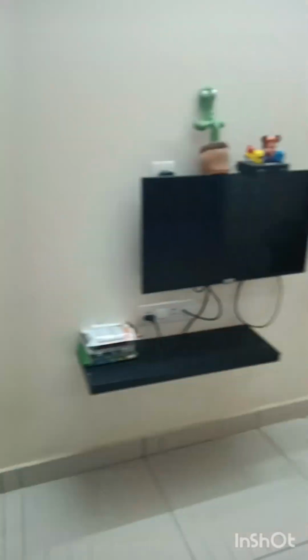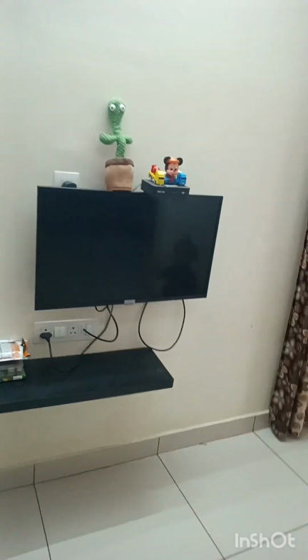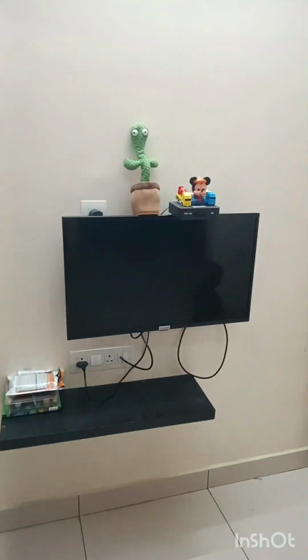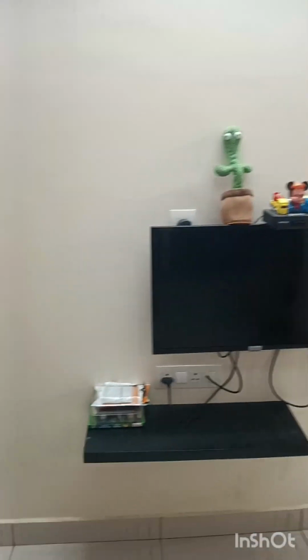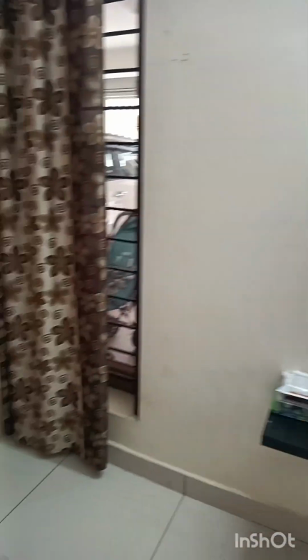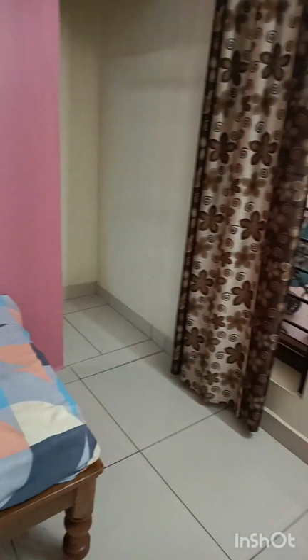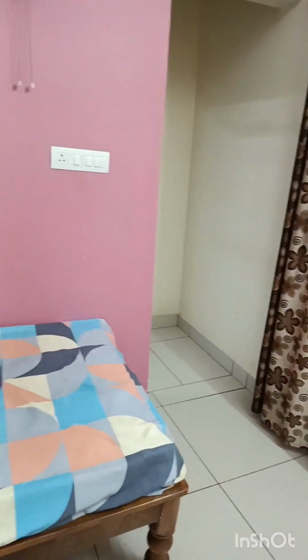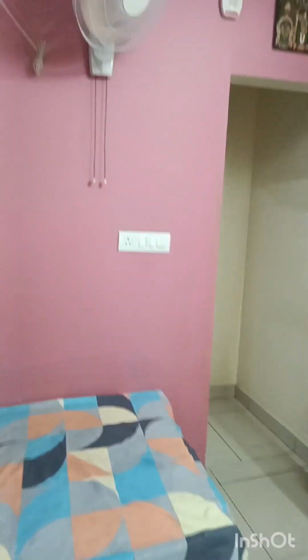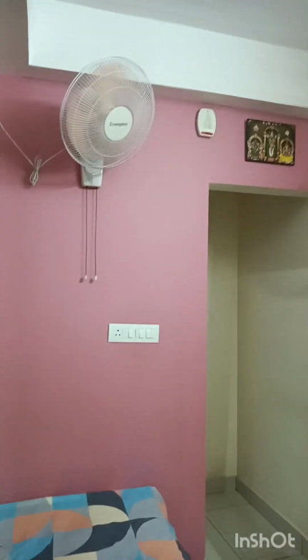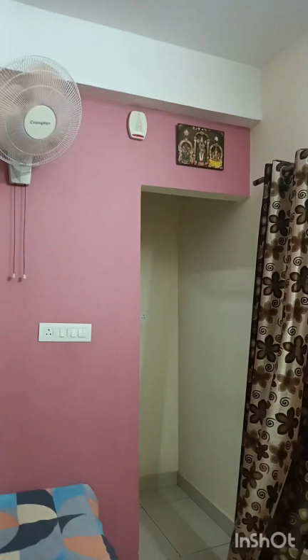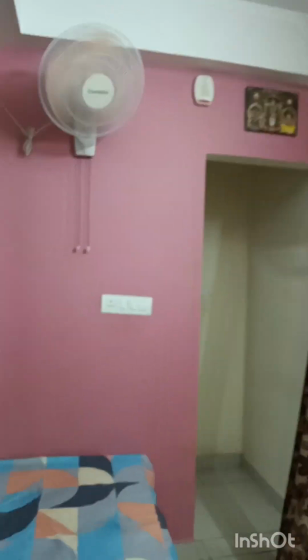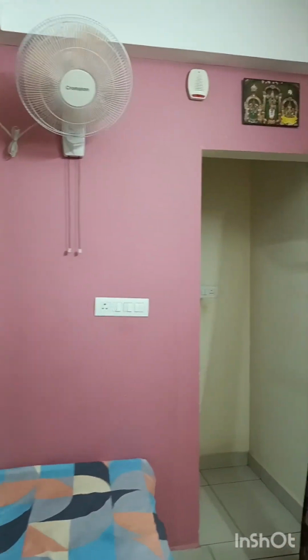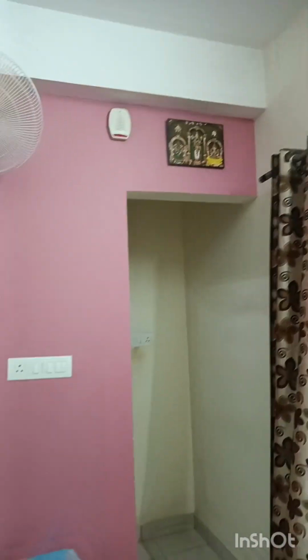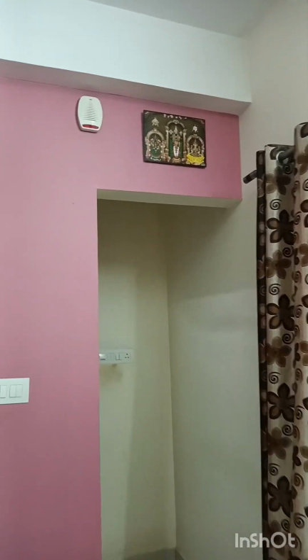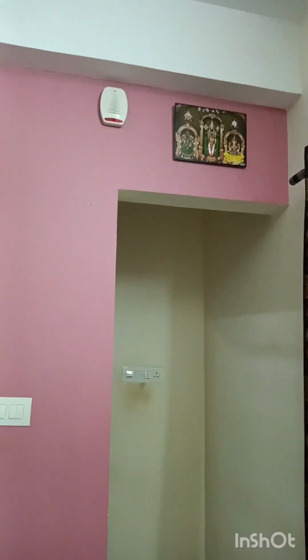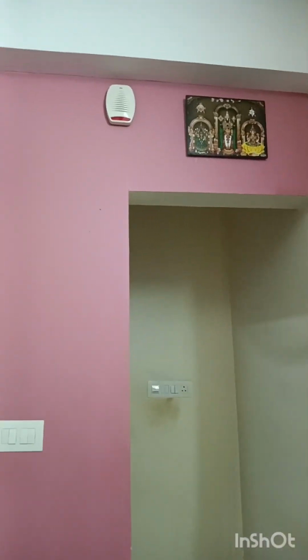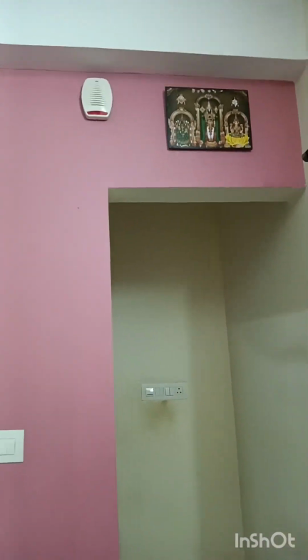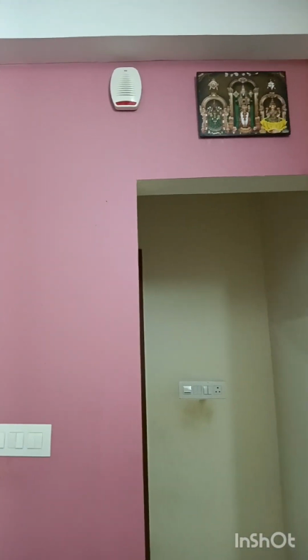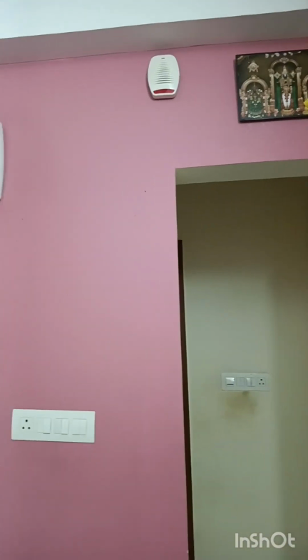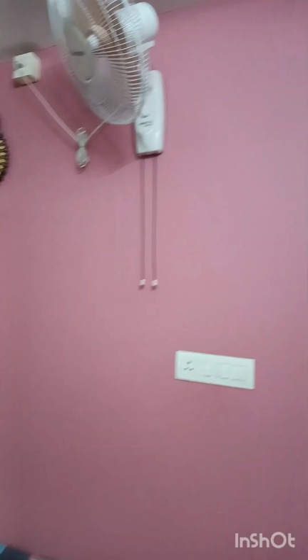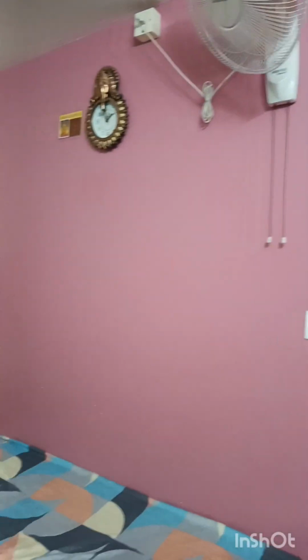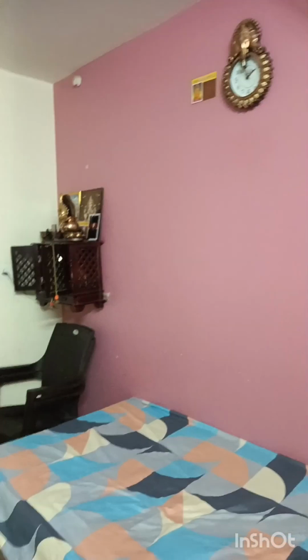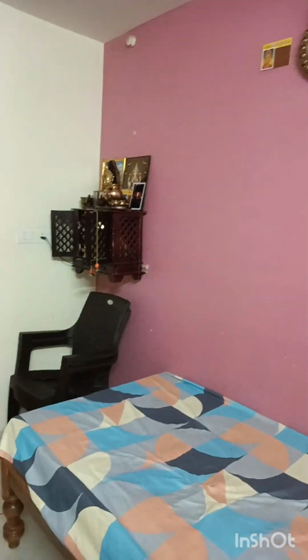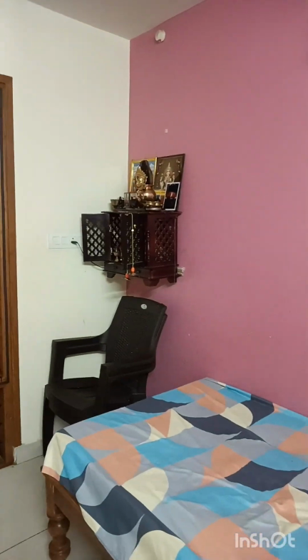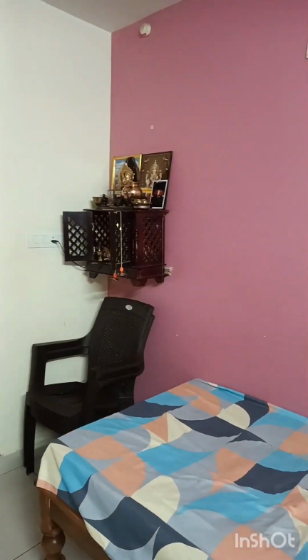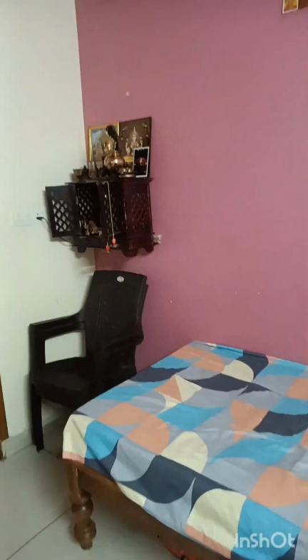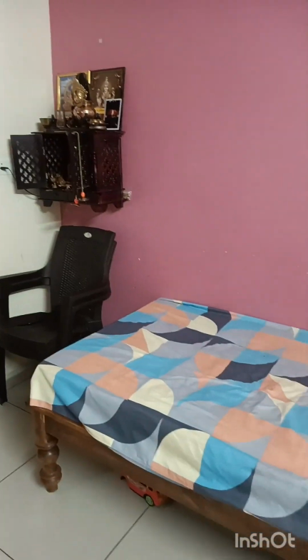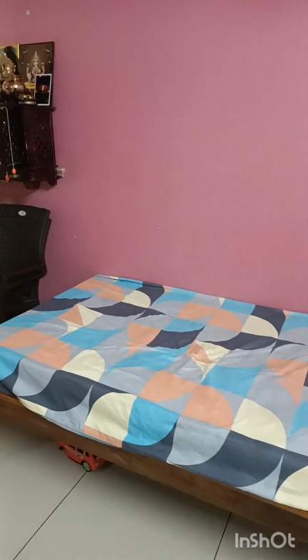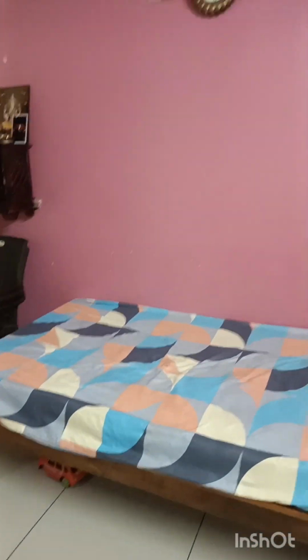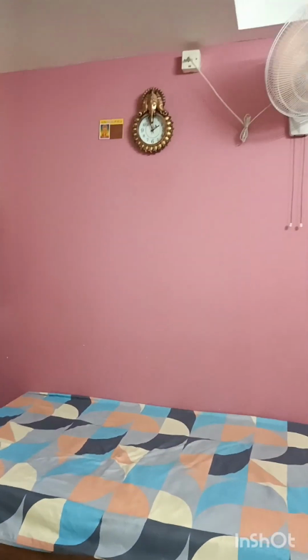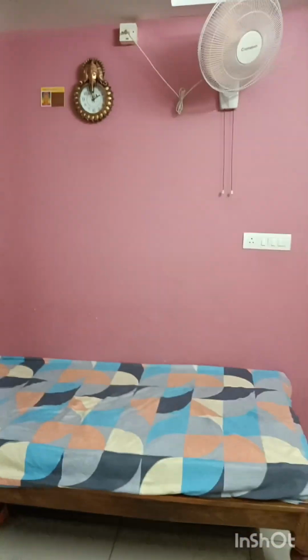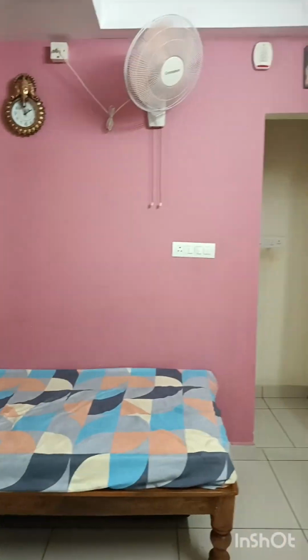This is the photo. This is Ganeshan photo. This is the kitchen.